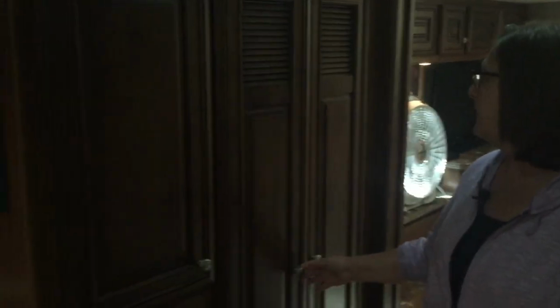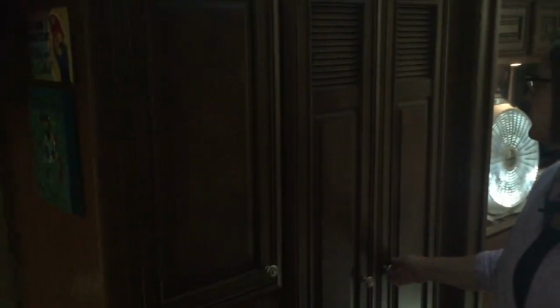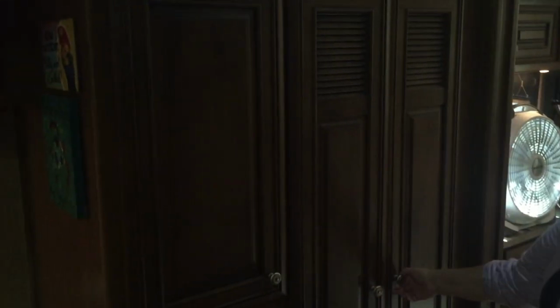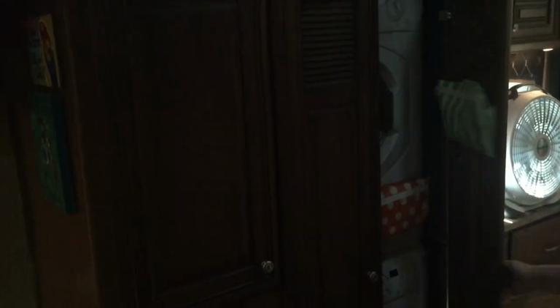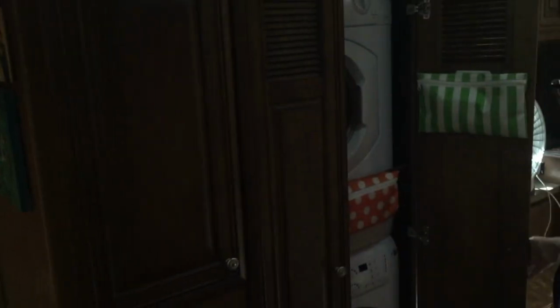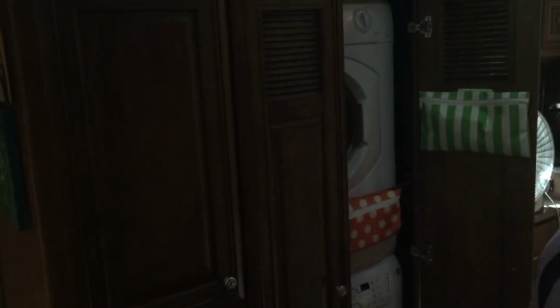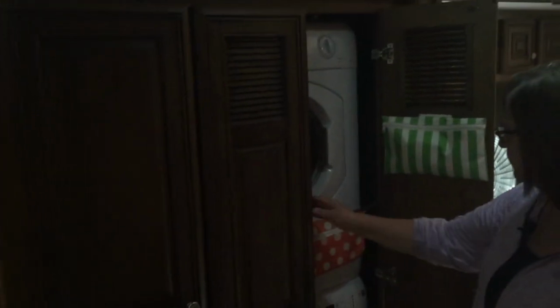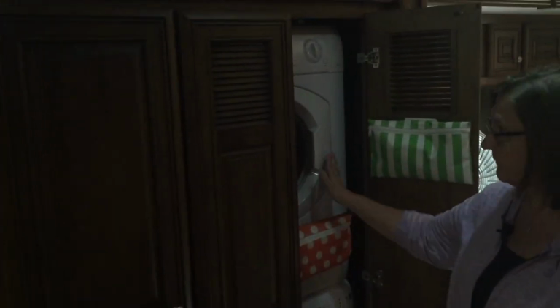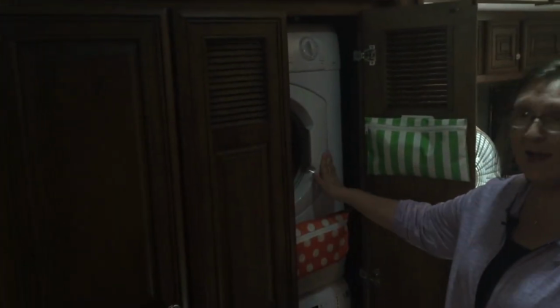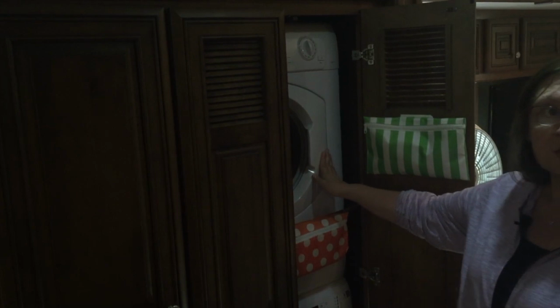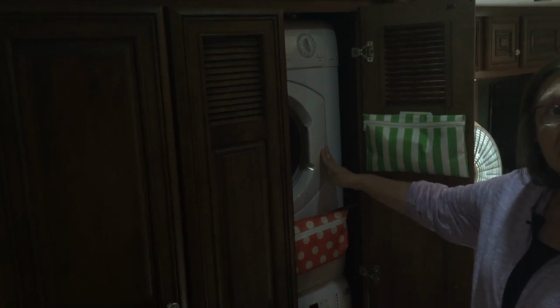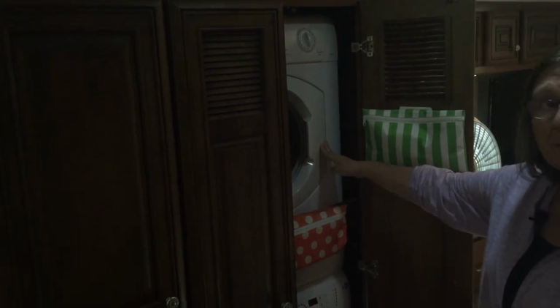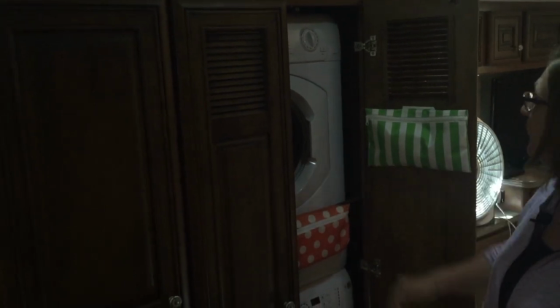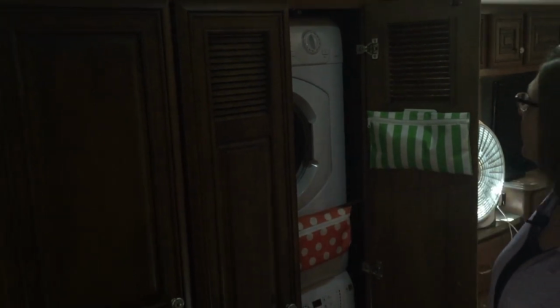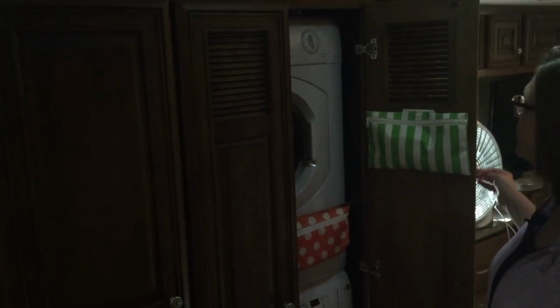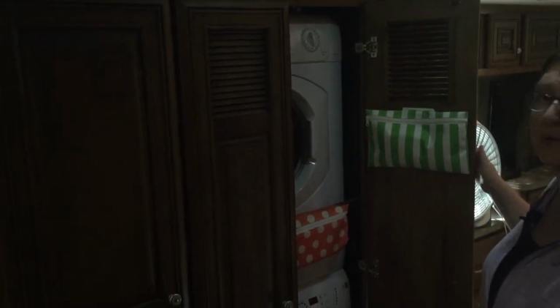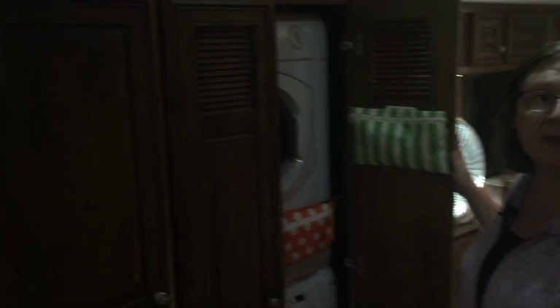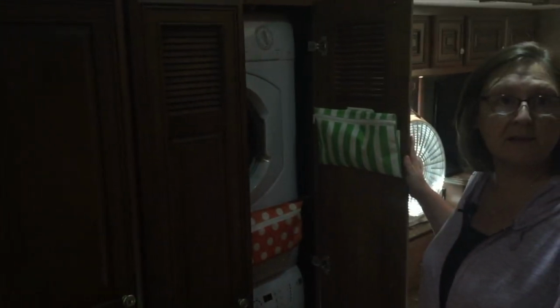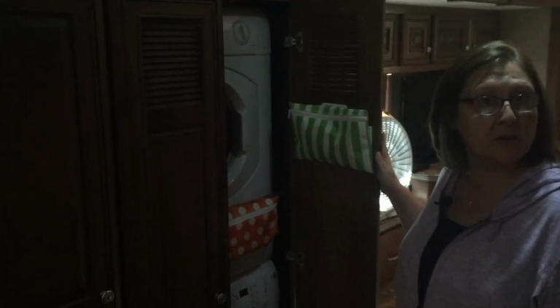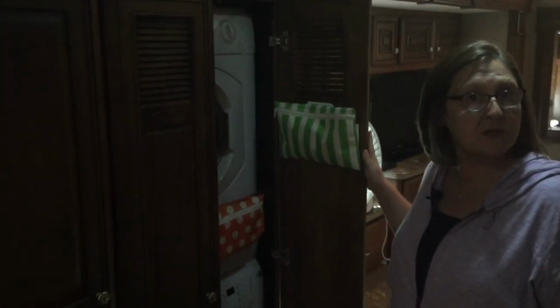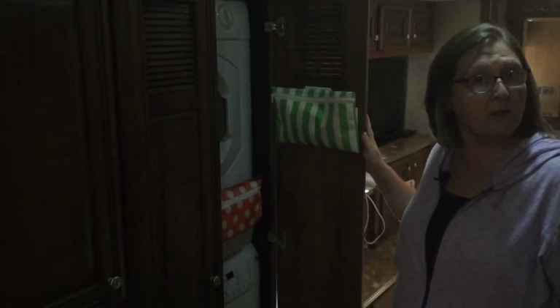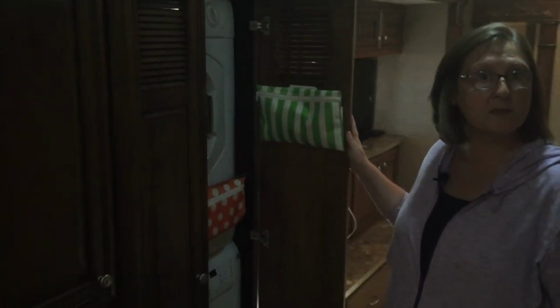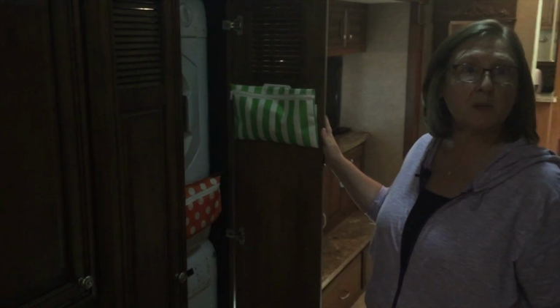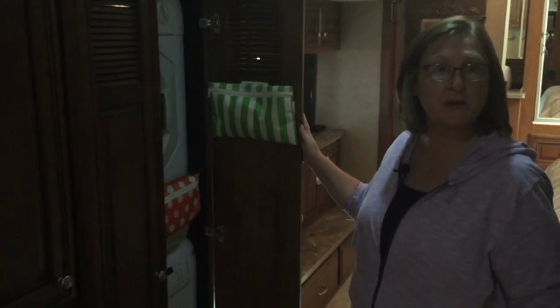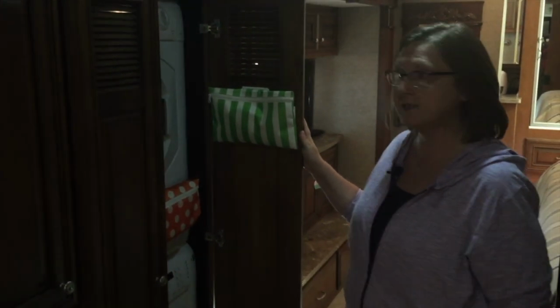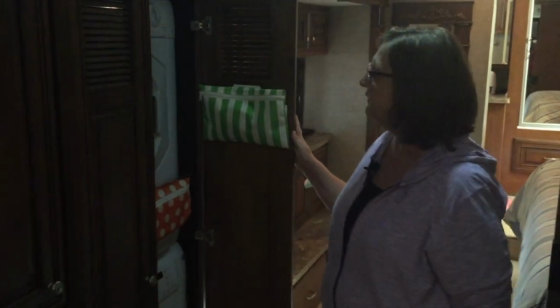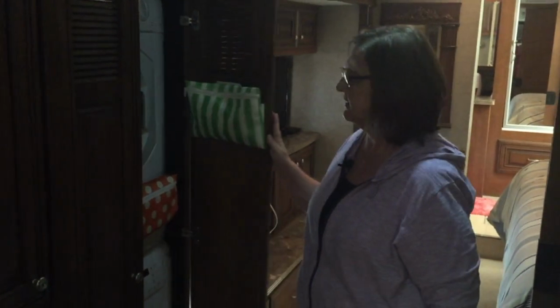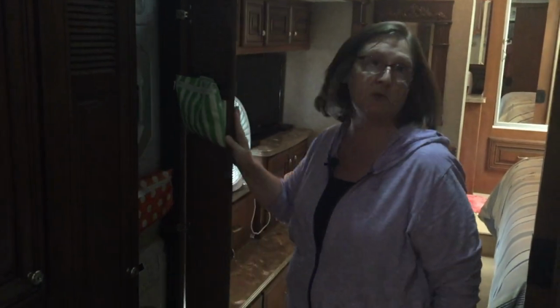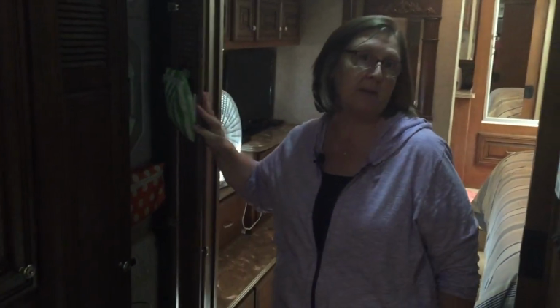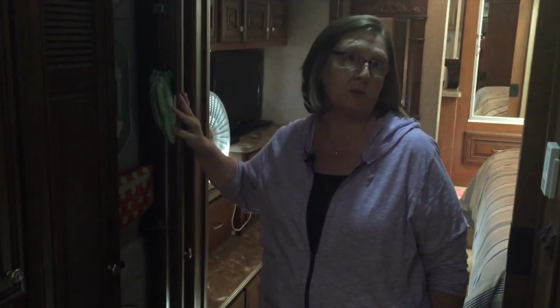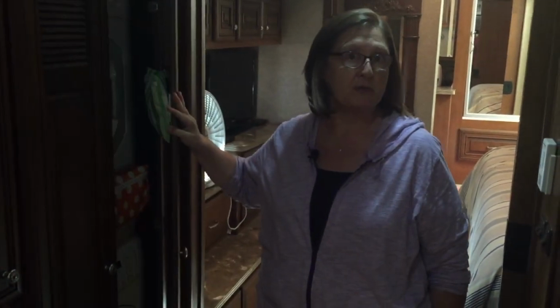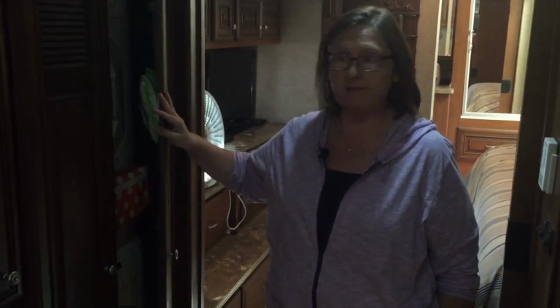This is my washer and dryer — I absolutely love them. I use them quite a bit unless we're boondocking or somewhere we're trying to conserve, in which case I don't do laundry as often.